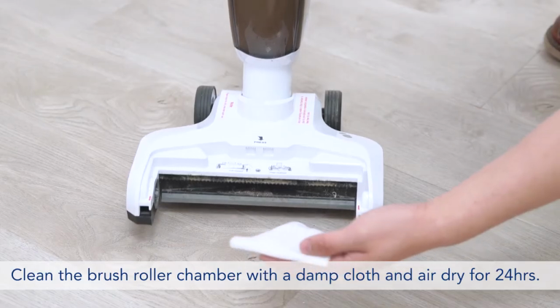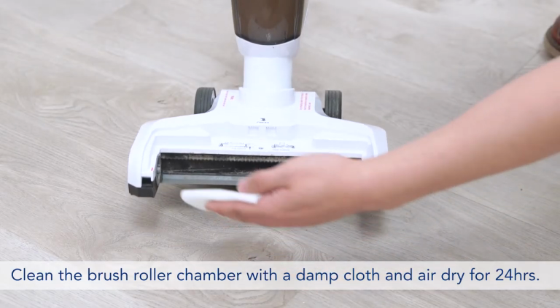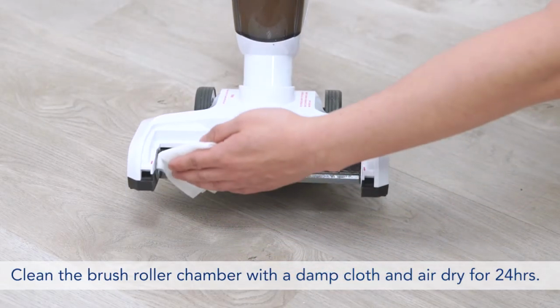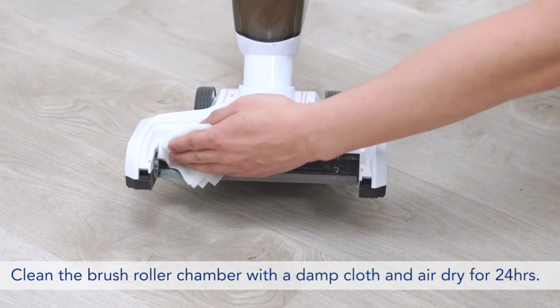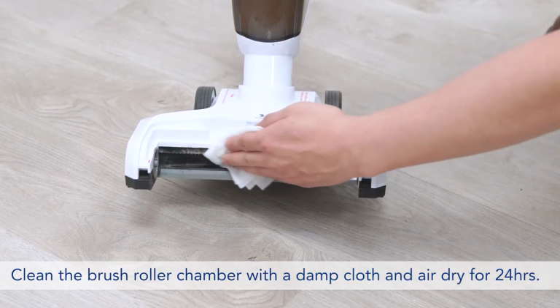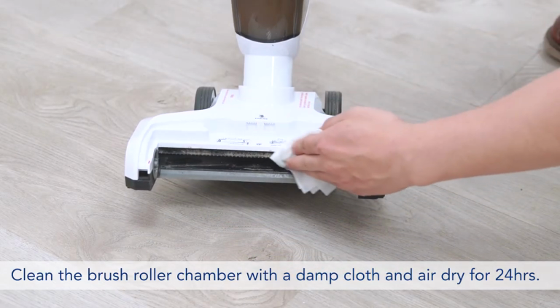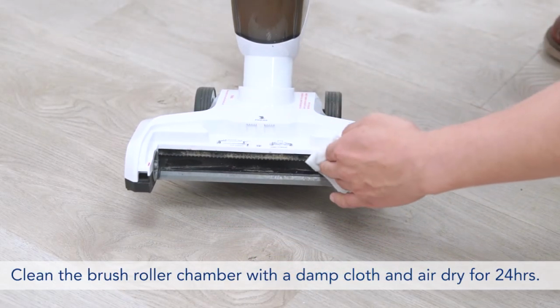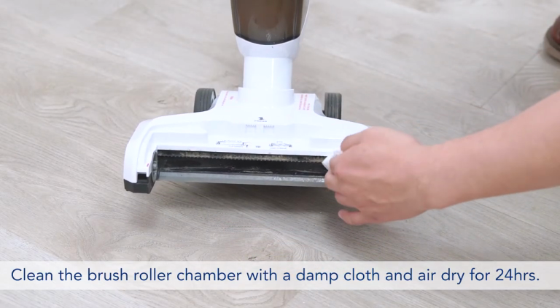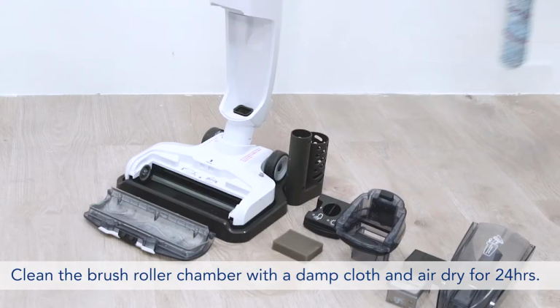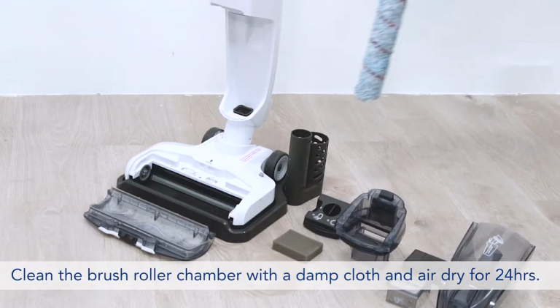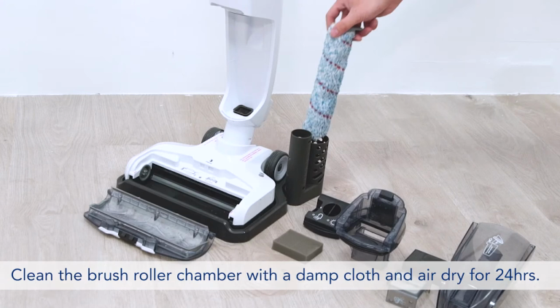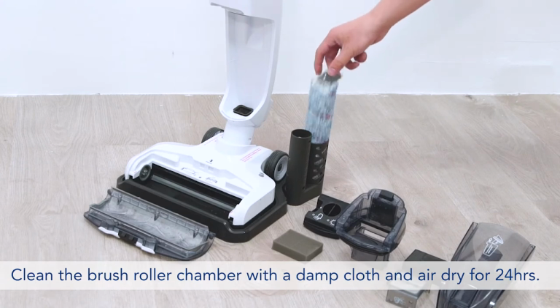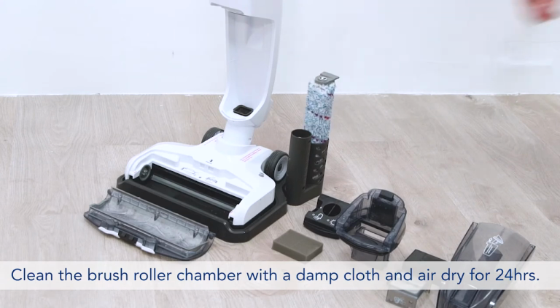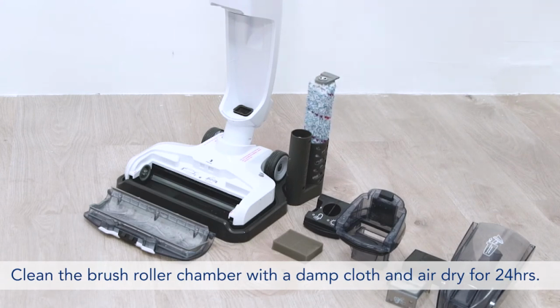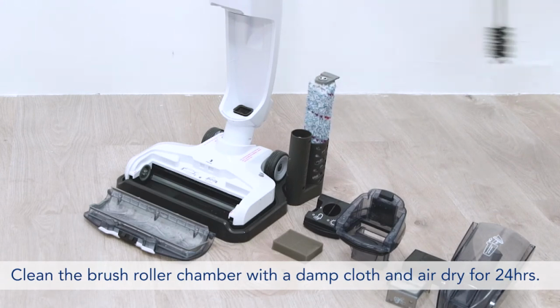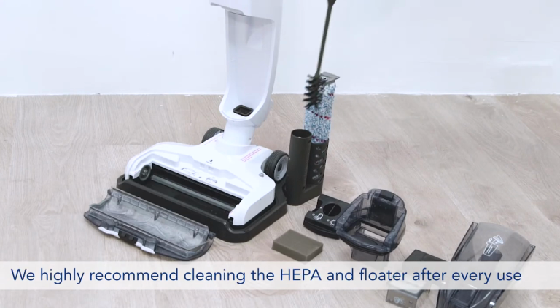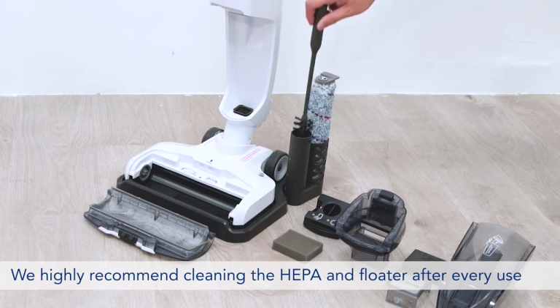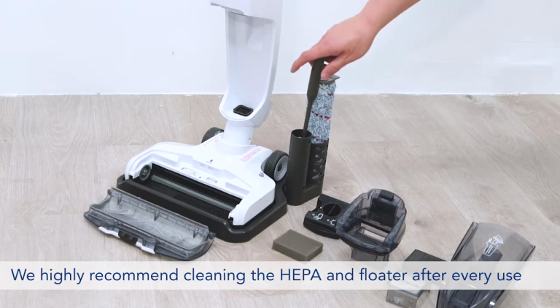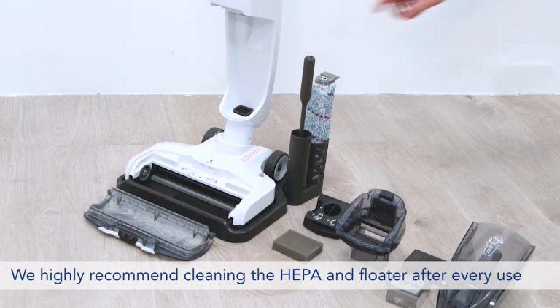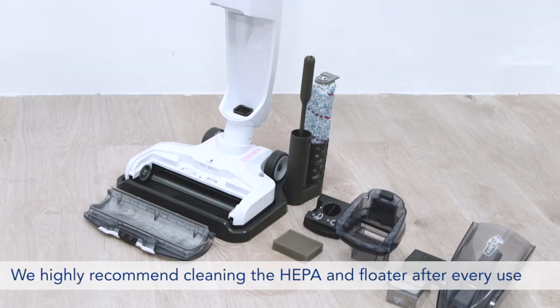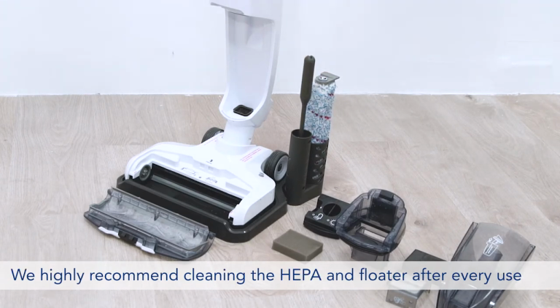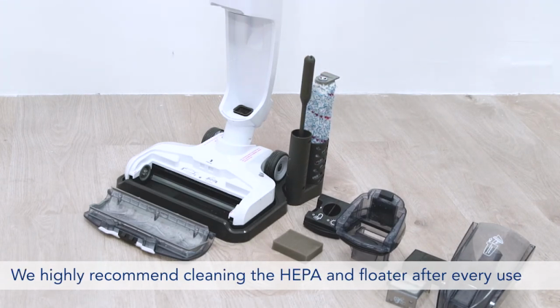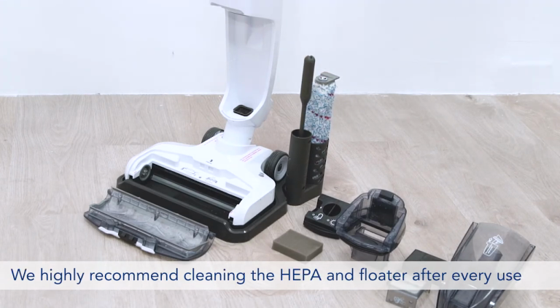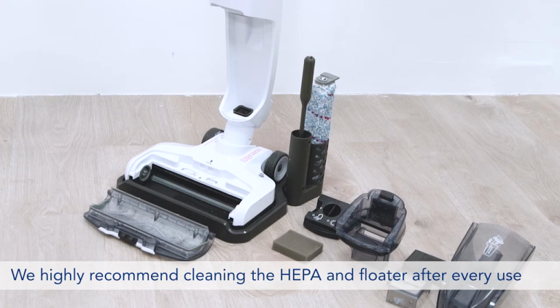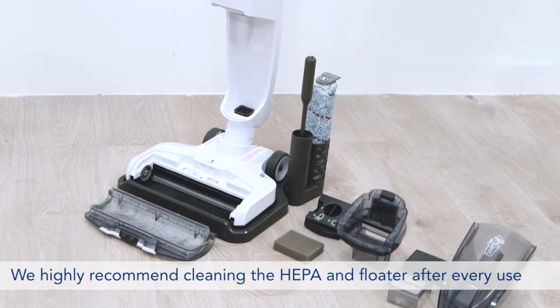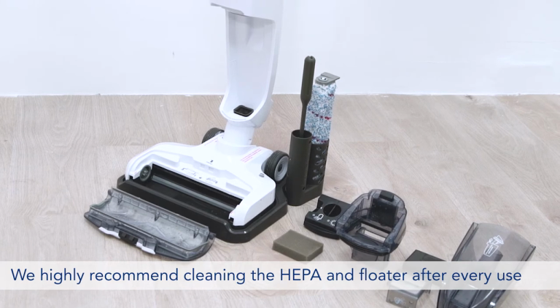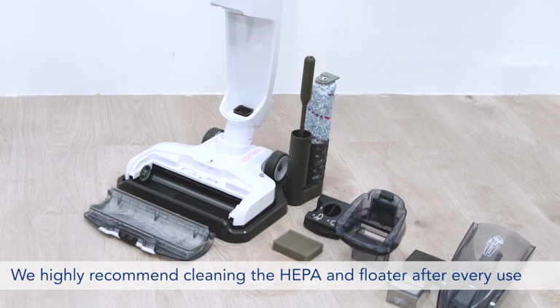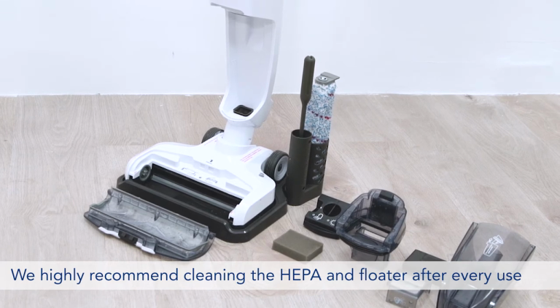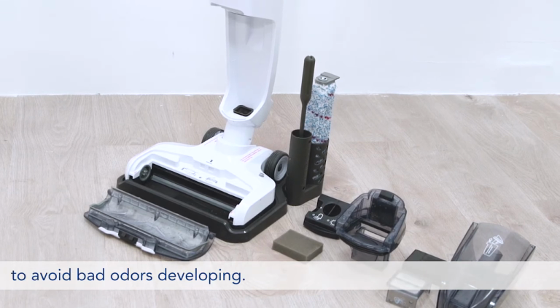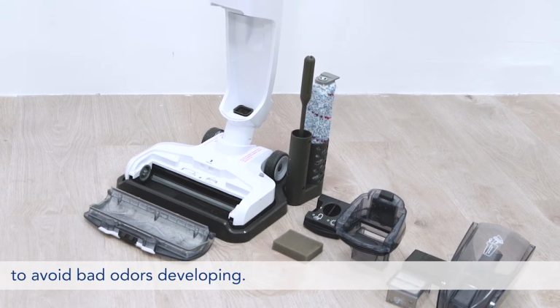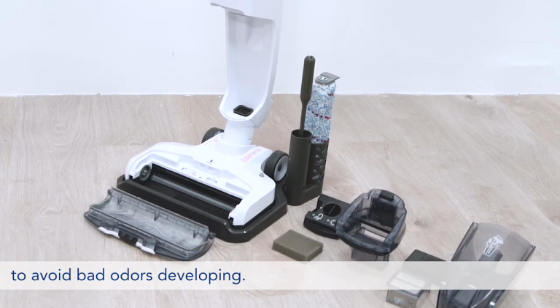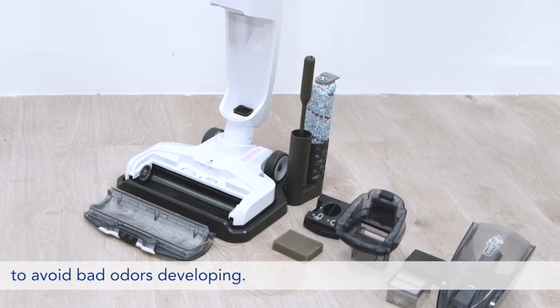Clean the brush roller chamber with a damp cloth and air dry for 24 hours. We highly recommend cleaning the HEPA and floater after every use to avoid bad odors developing.